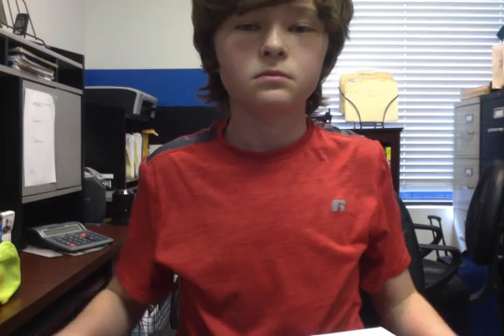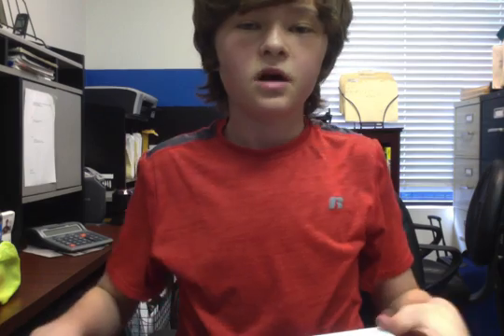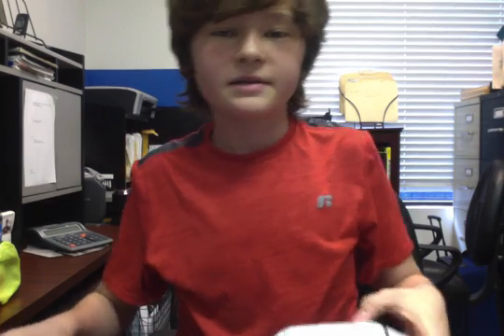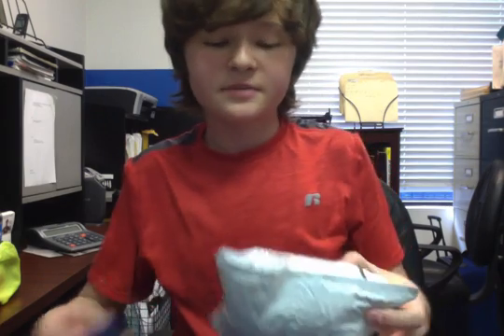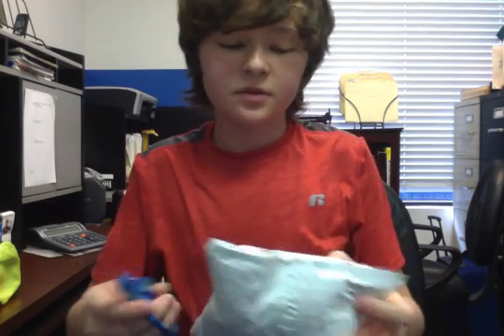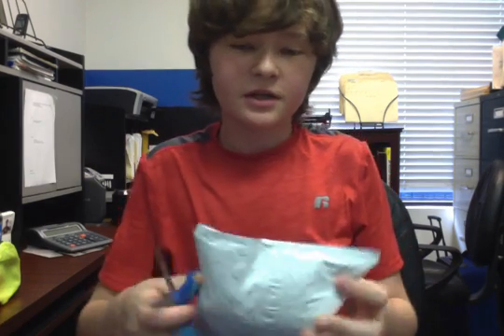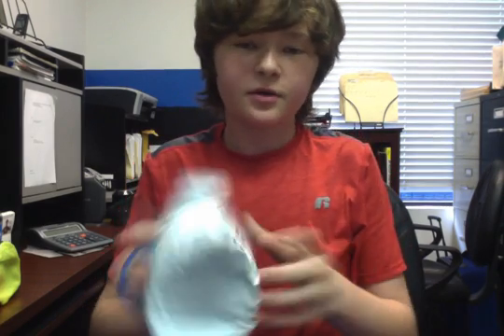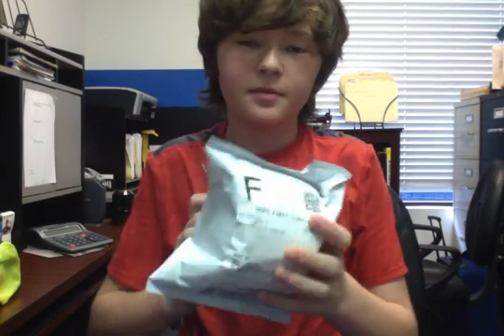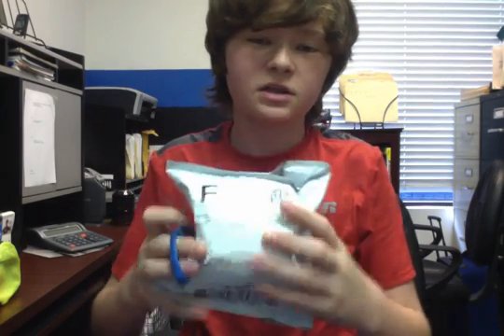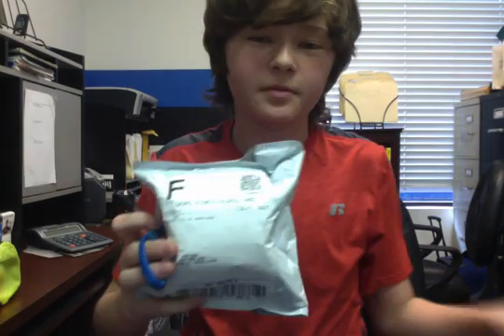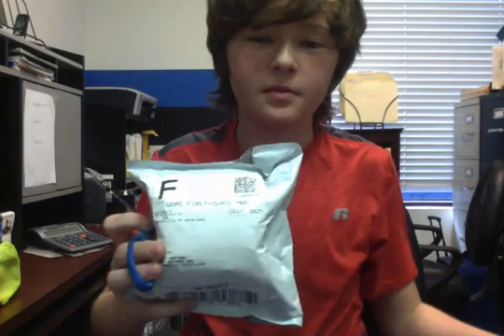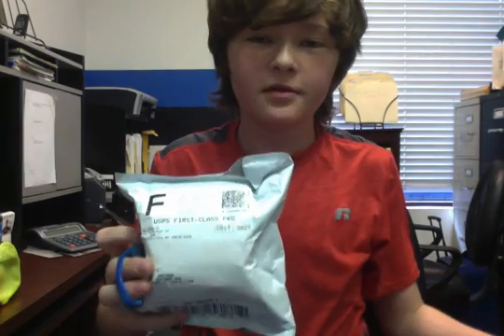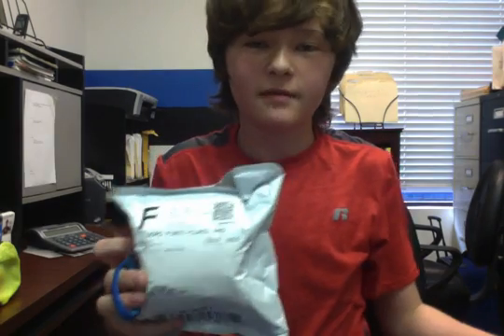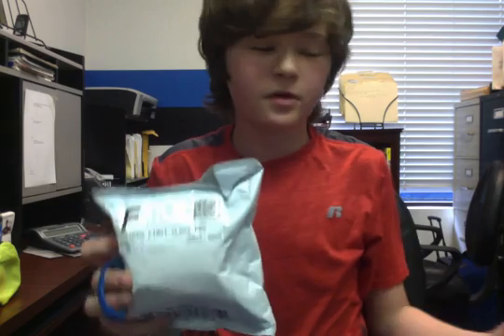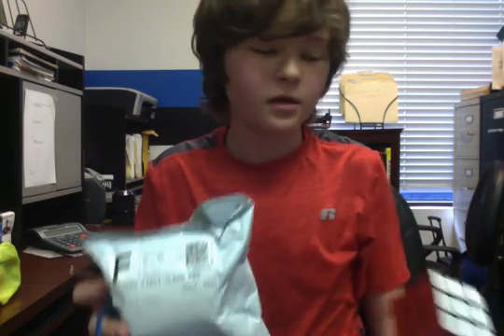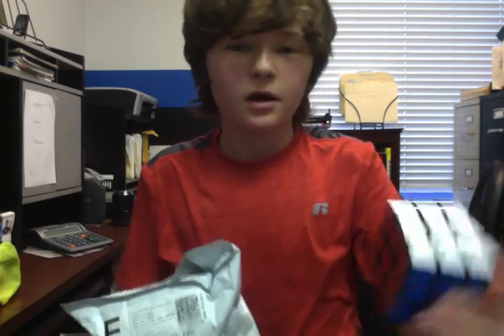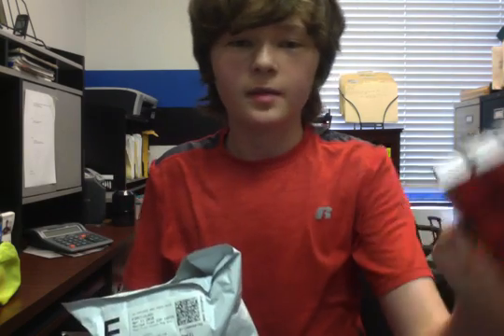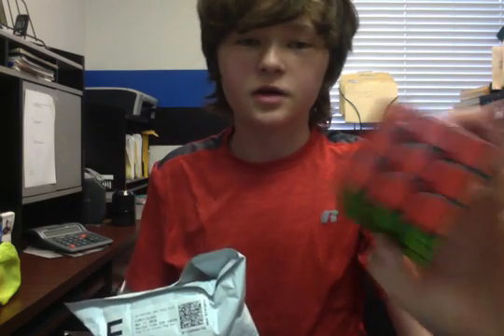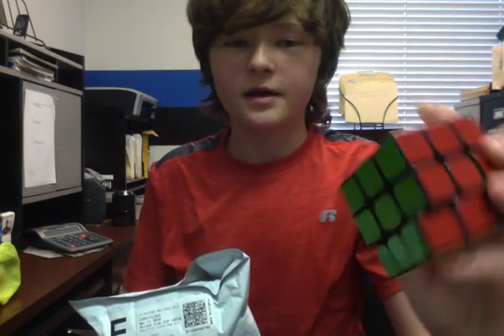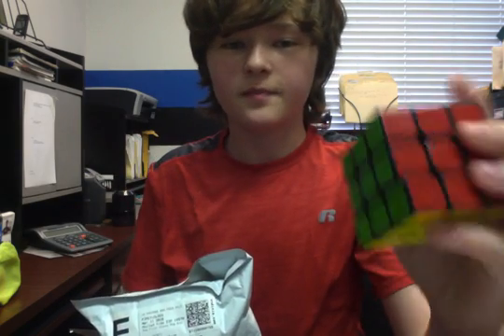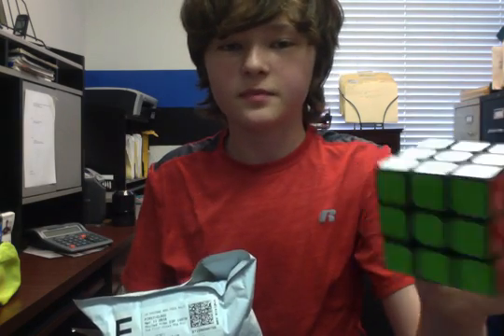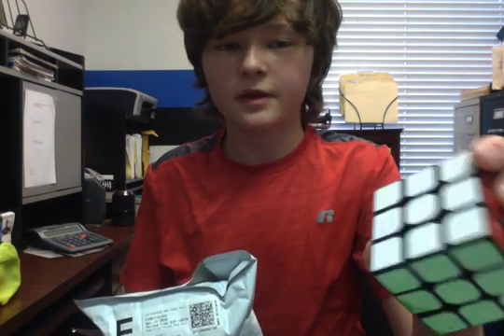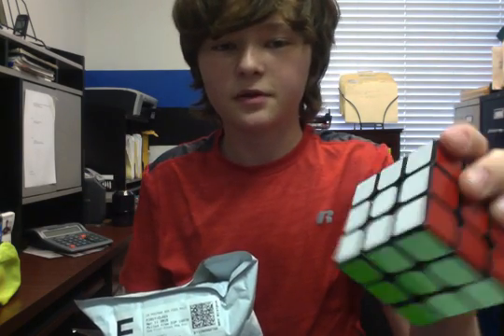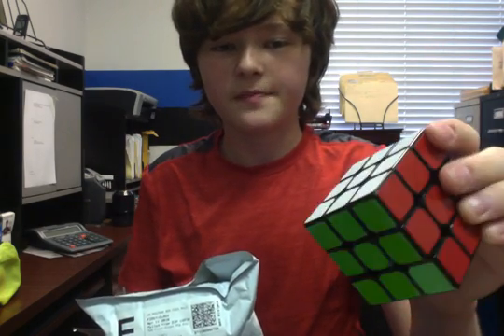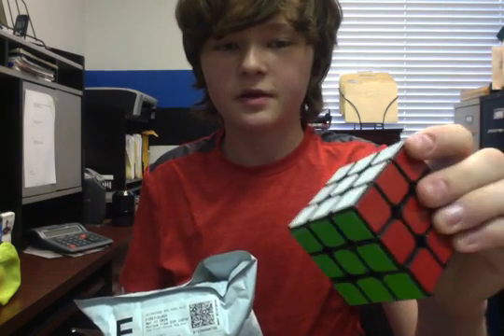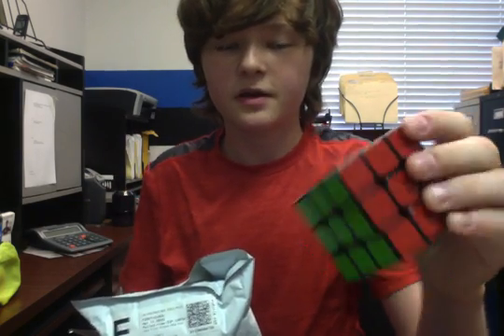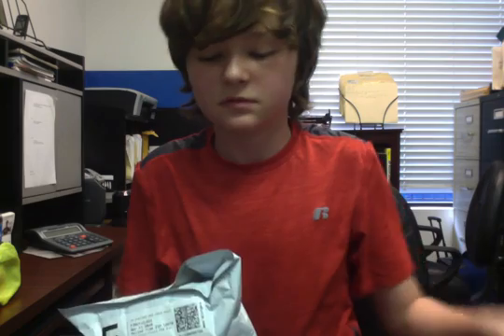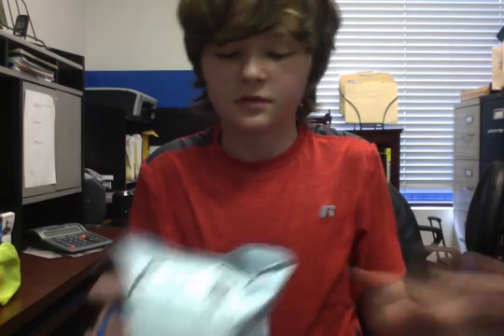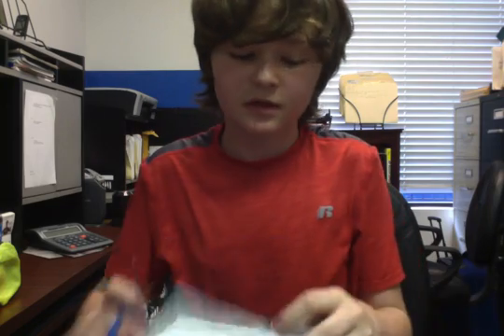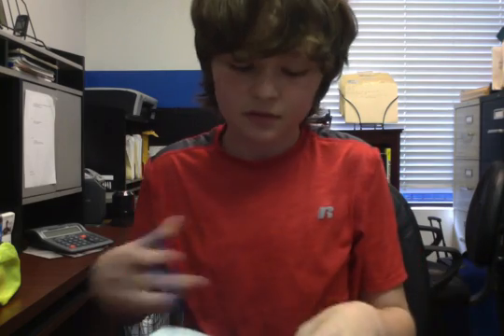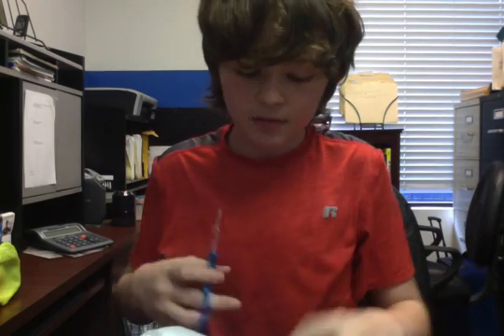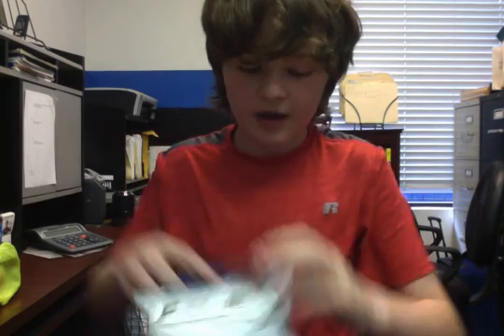Hello guys, this is SMH Cuber and today I'm going to be unboxing the premium Thunderclap from the Cubicle. I also have my regular Thunderclap that I've had for like a month and a half.